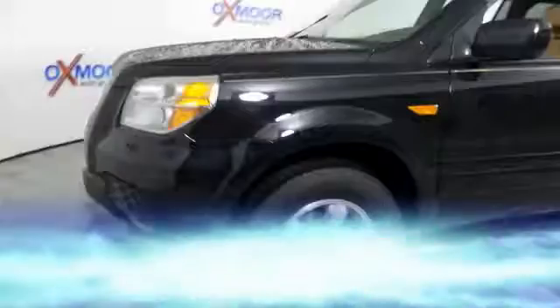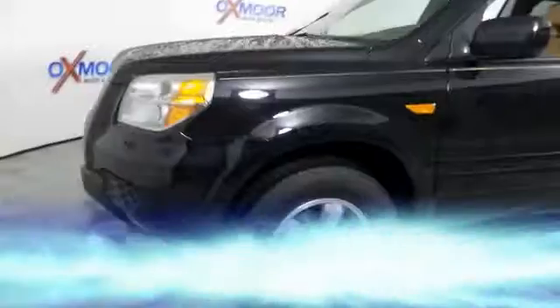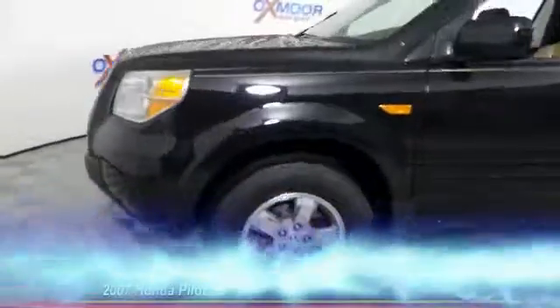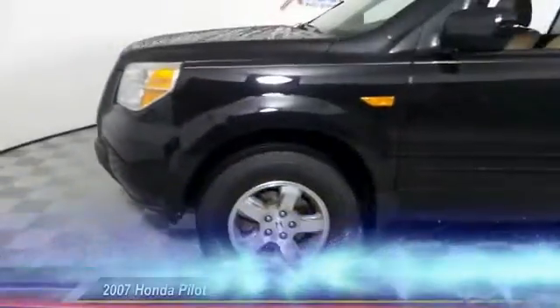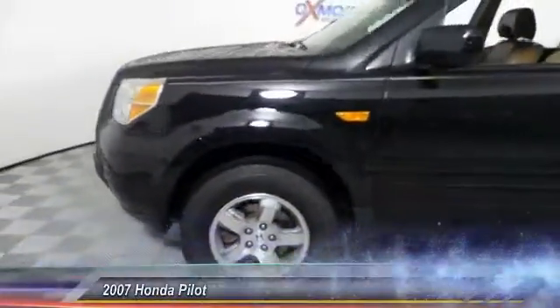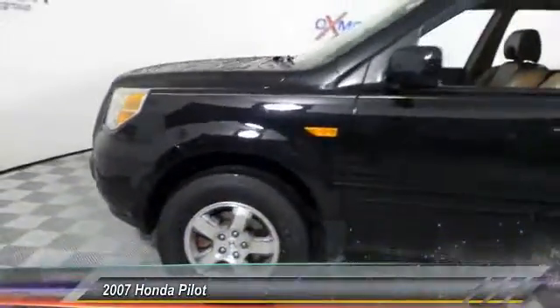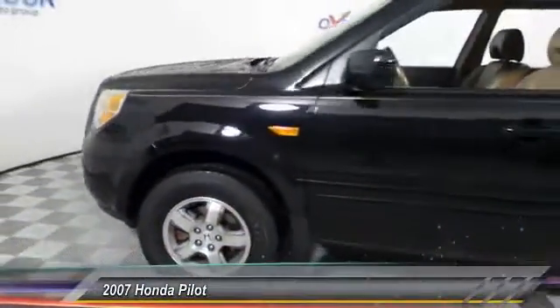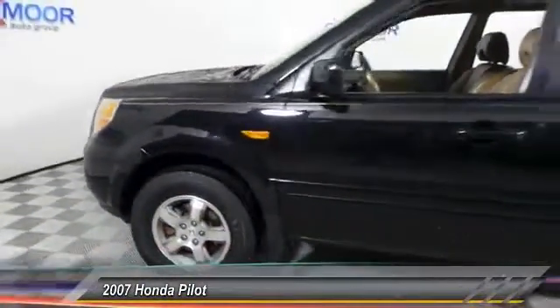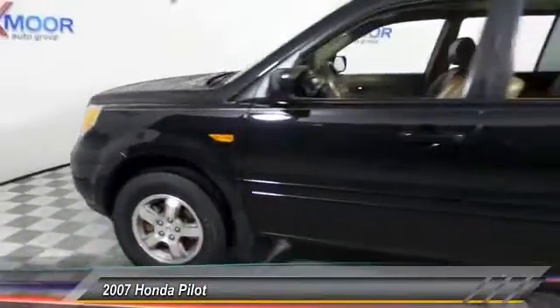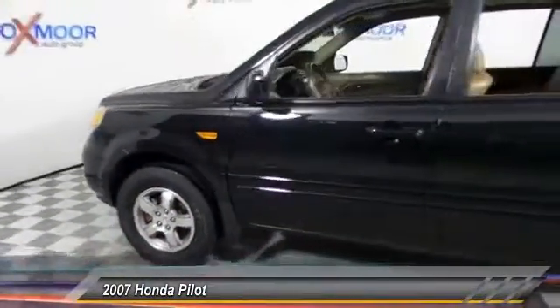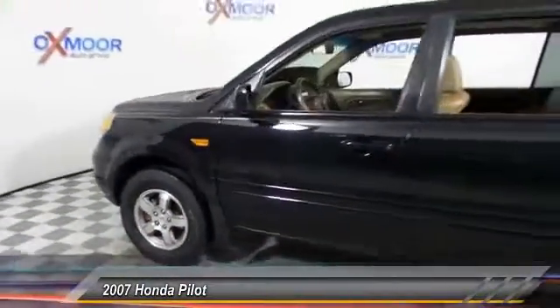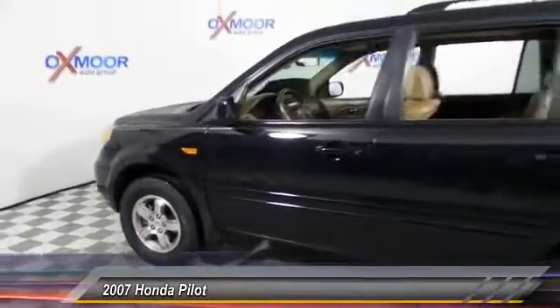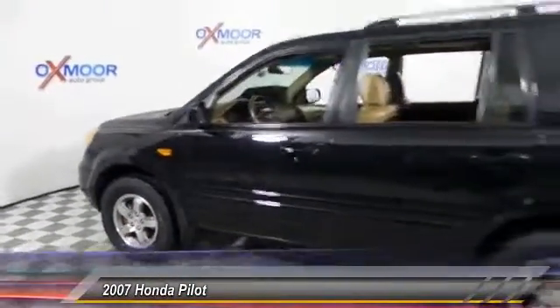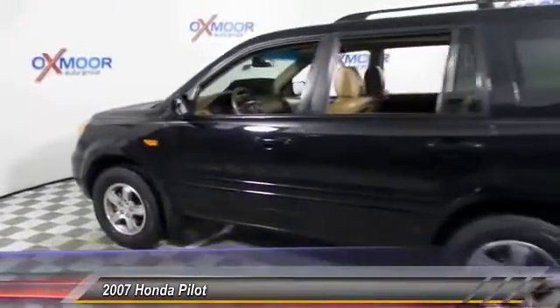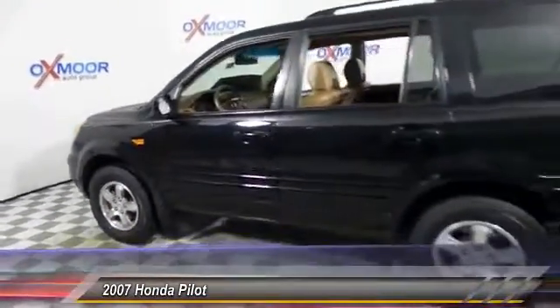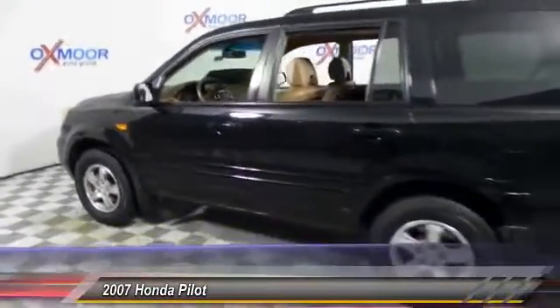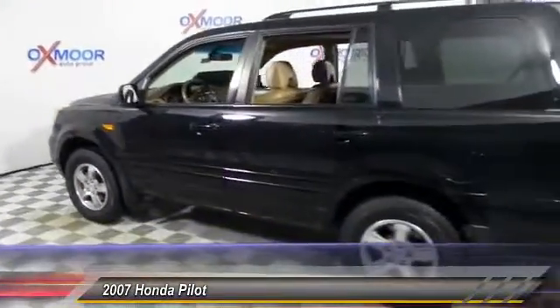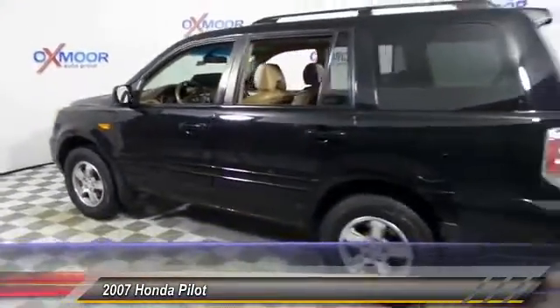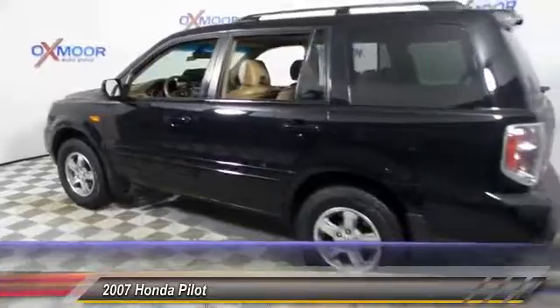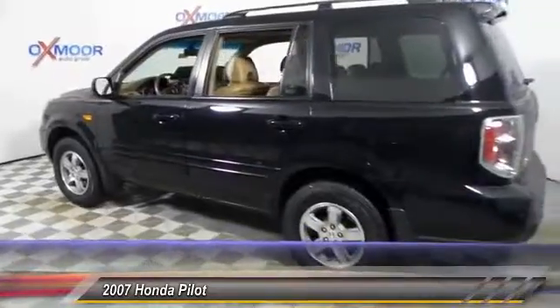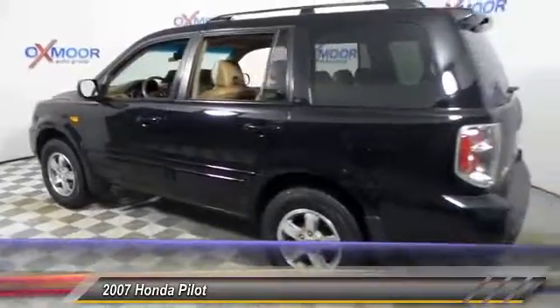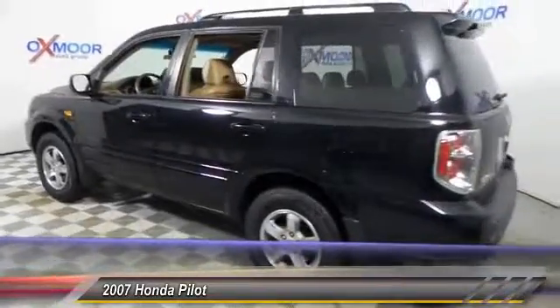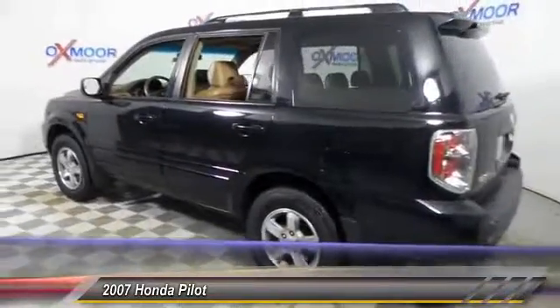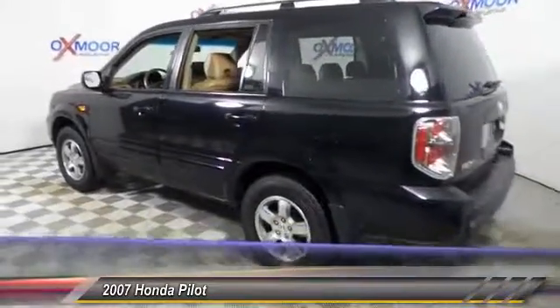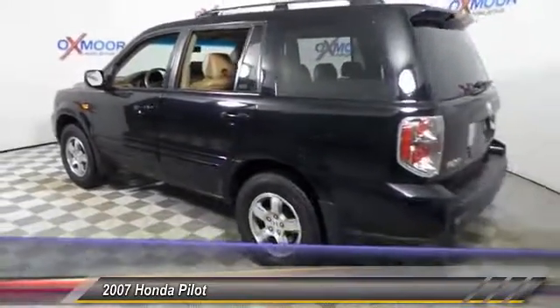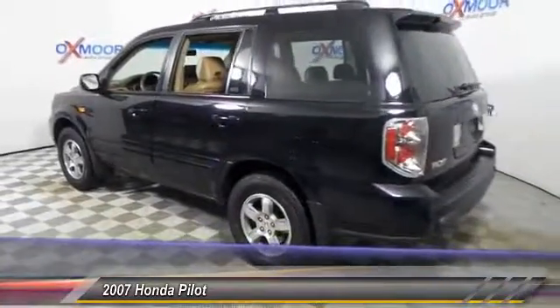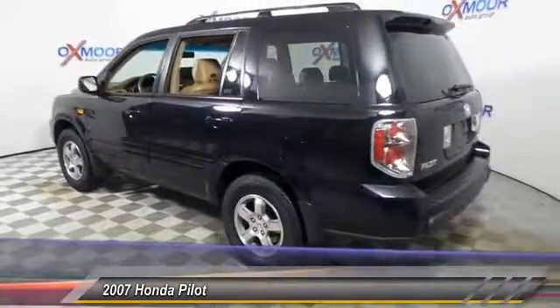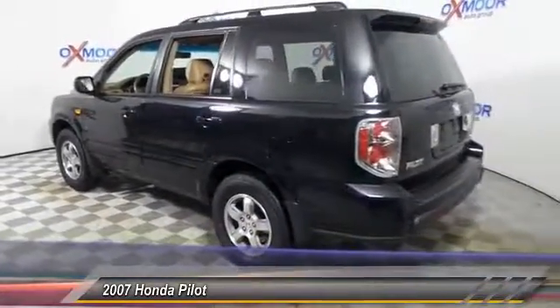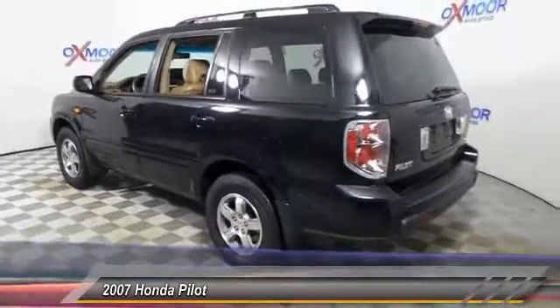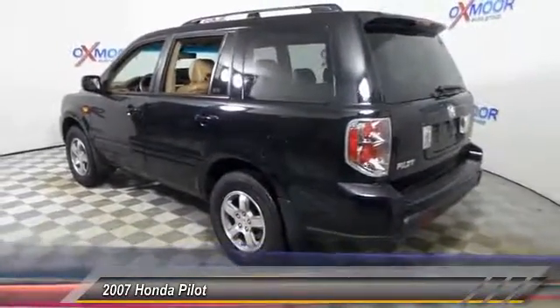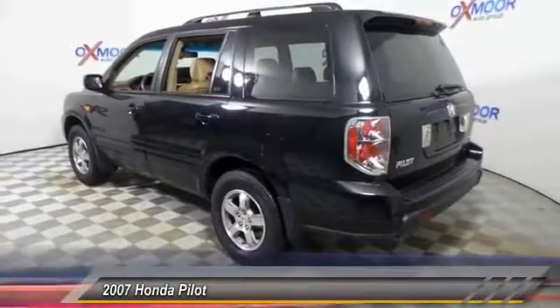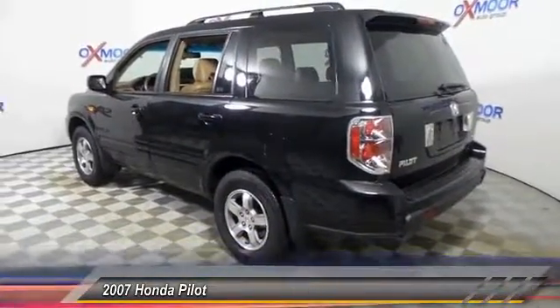The 2007 Pilot. Optimal utility. Indulgent interior. Powerful performer. You'll be ready for almost anything in the Honda Pilot.